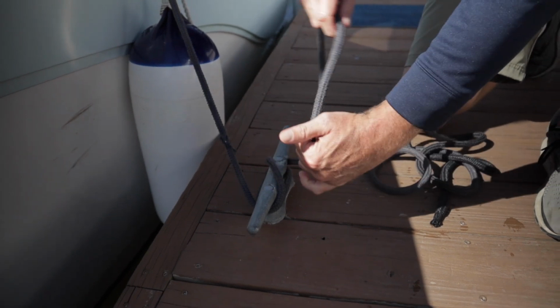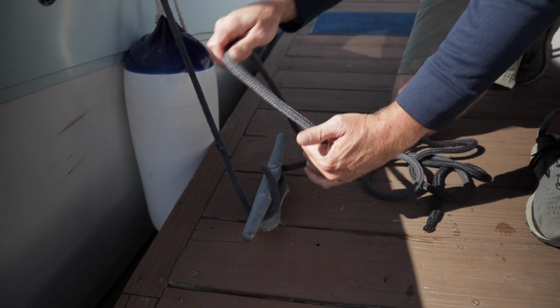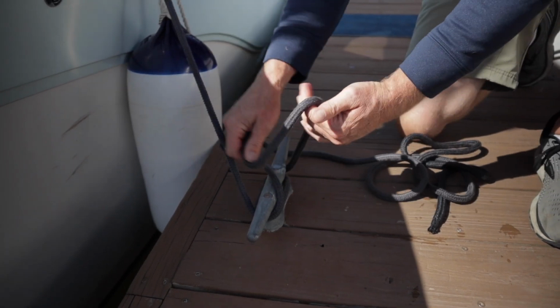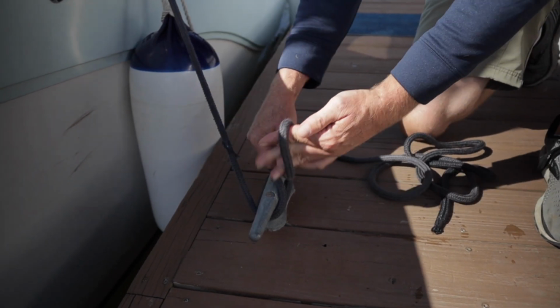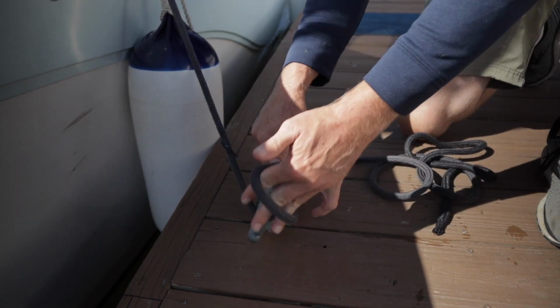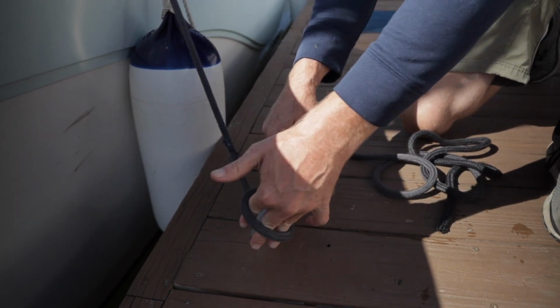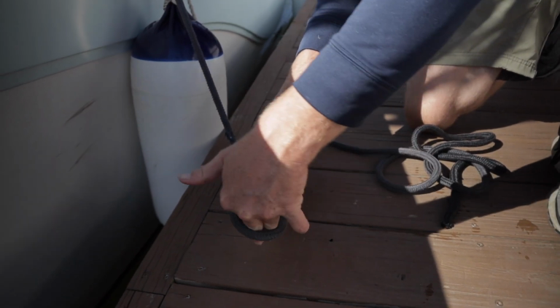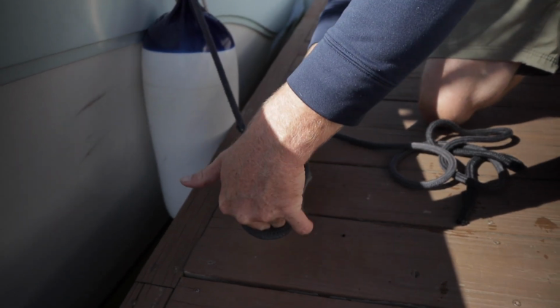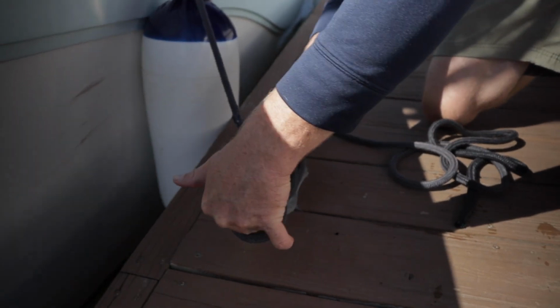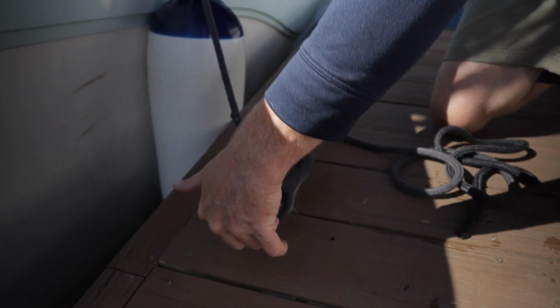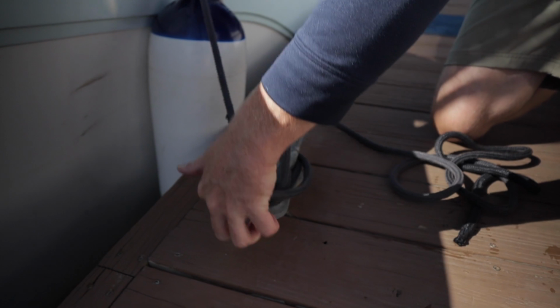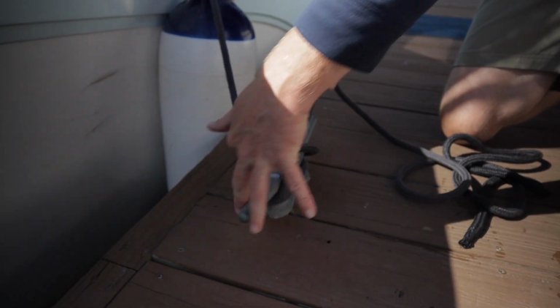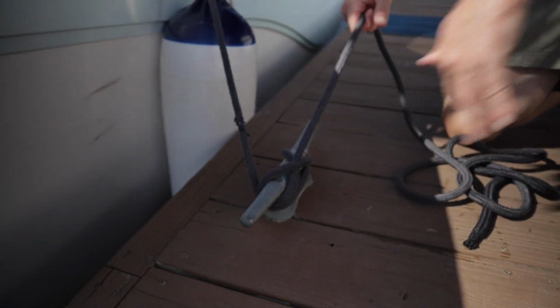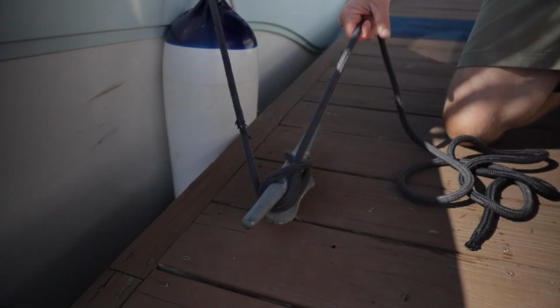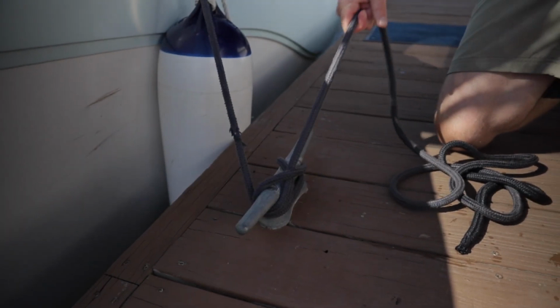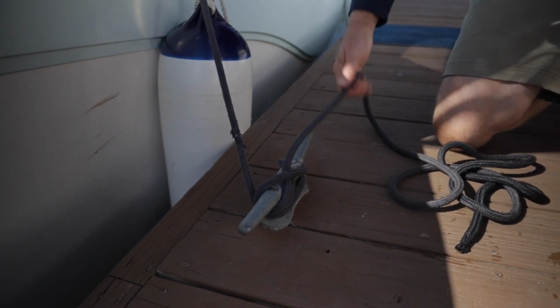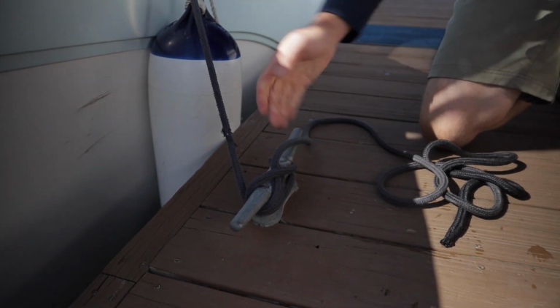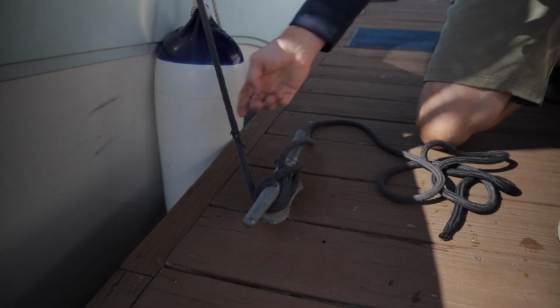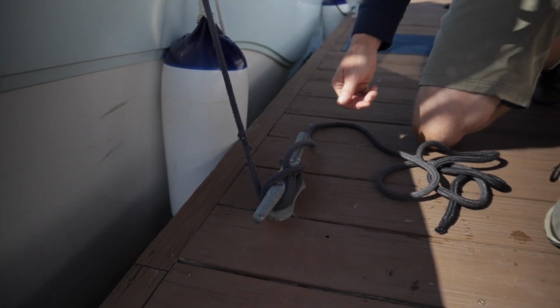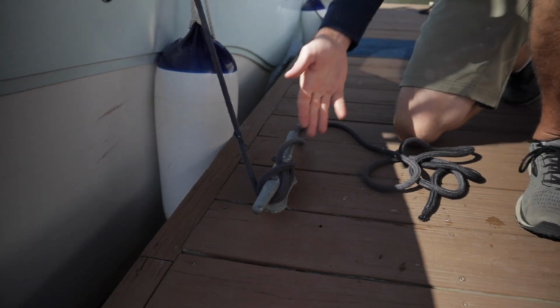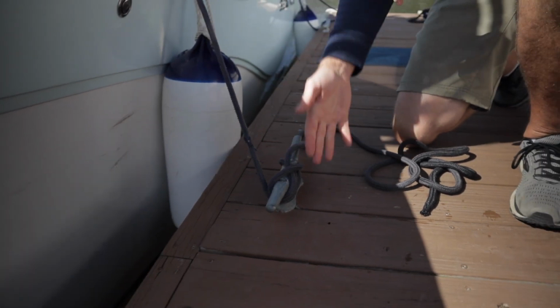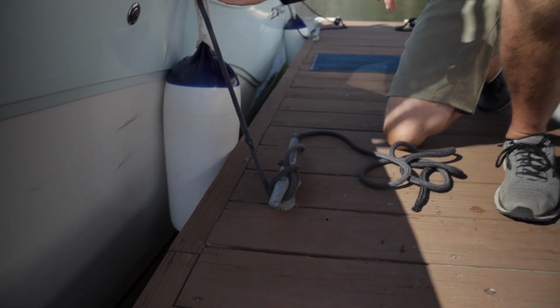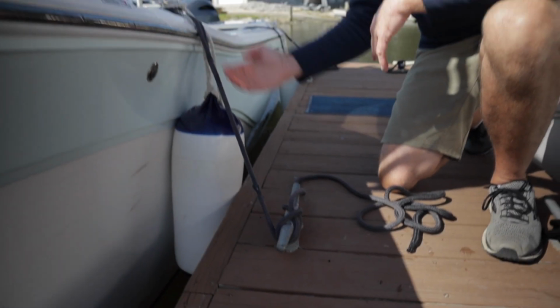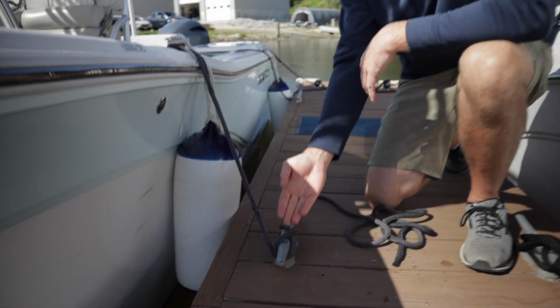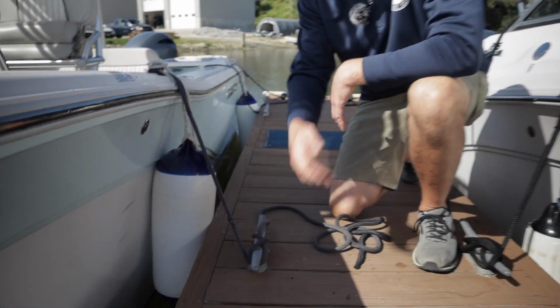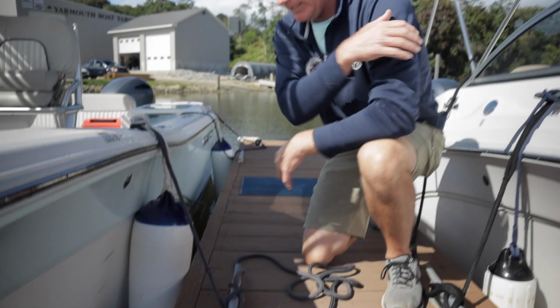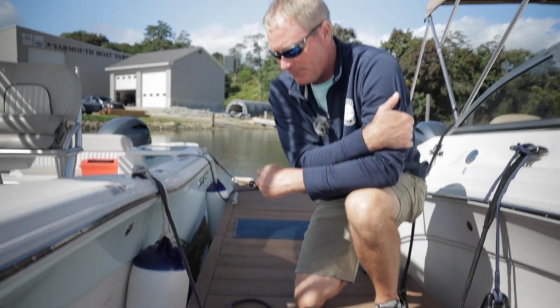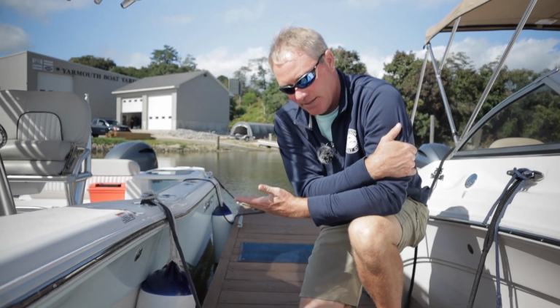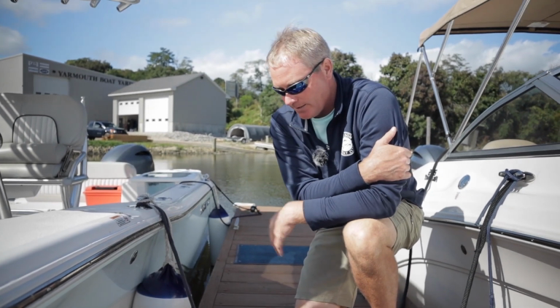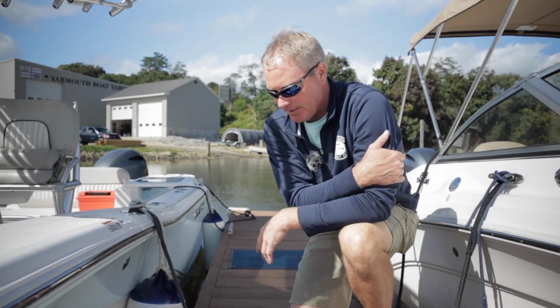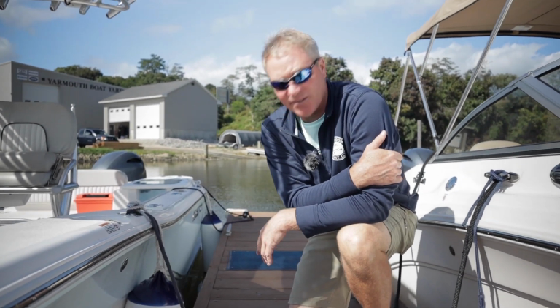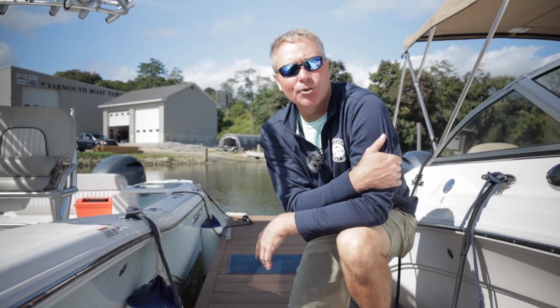I'm simply going to roll the line, create a loop, and pull. Once I've tightened that up, the boat is securely fastened to the cleat and secure.